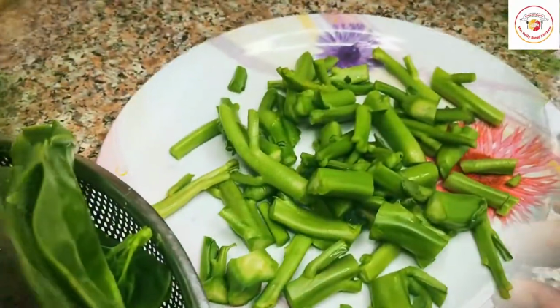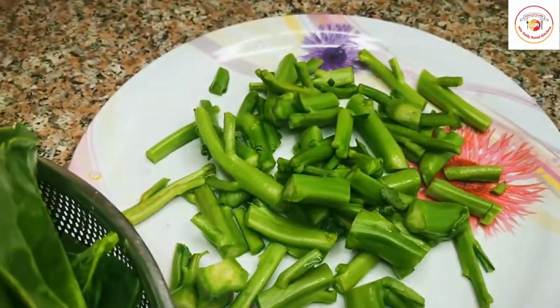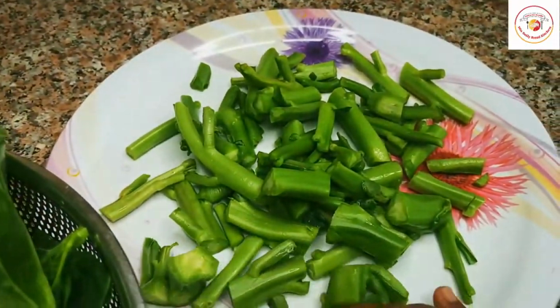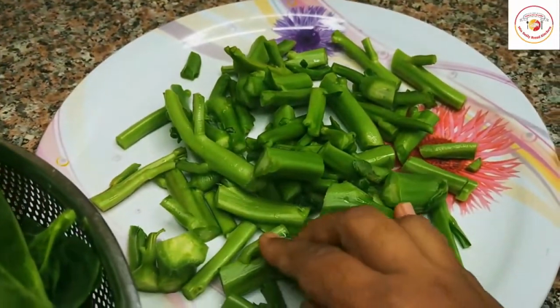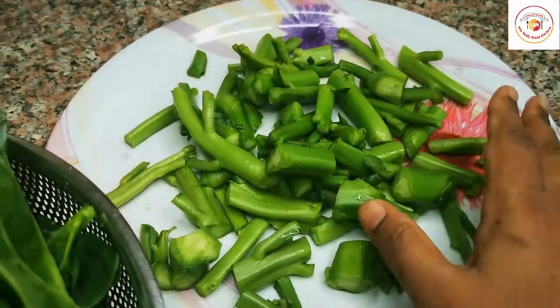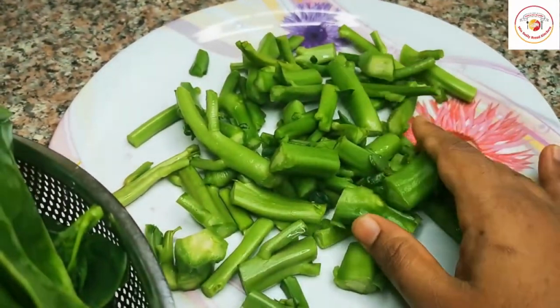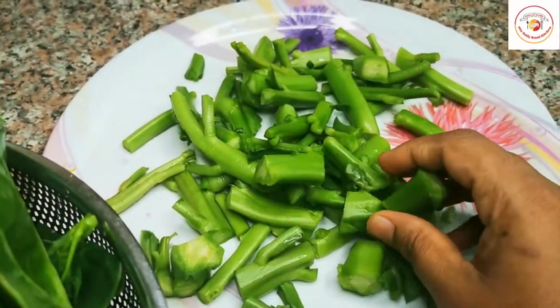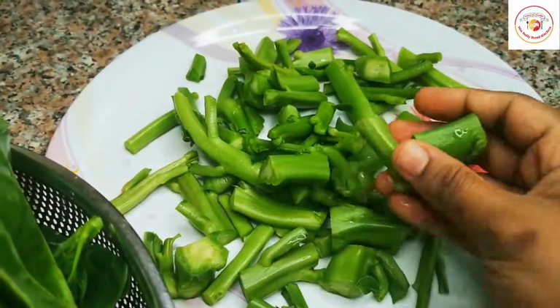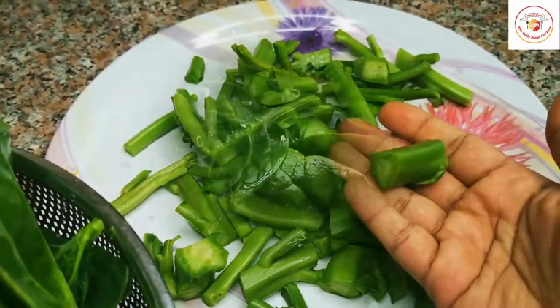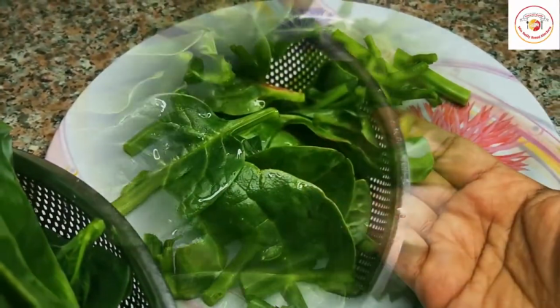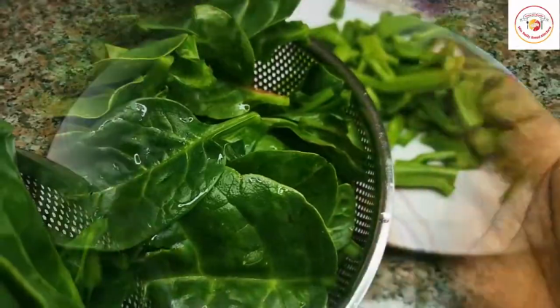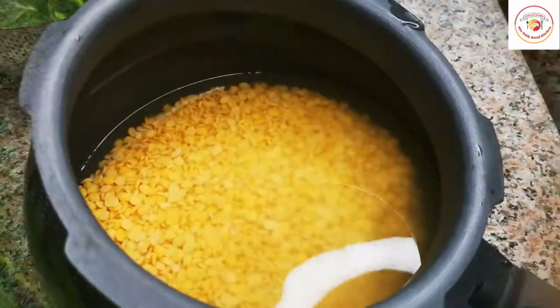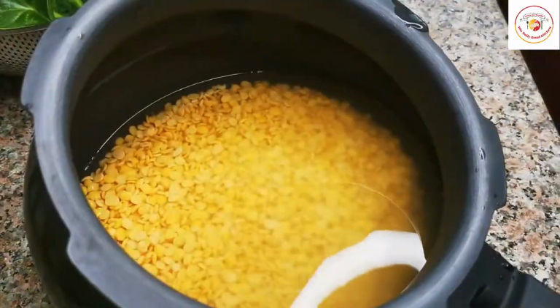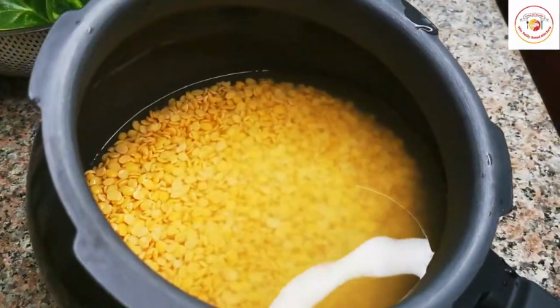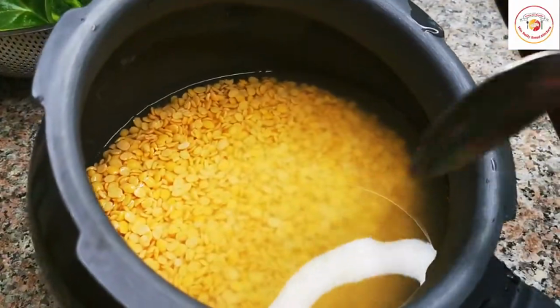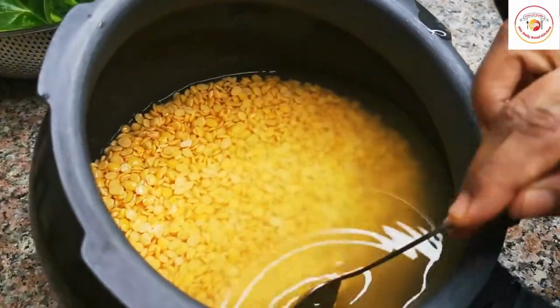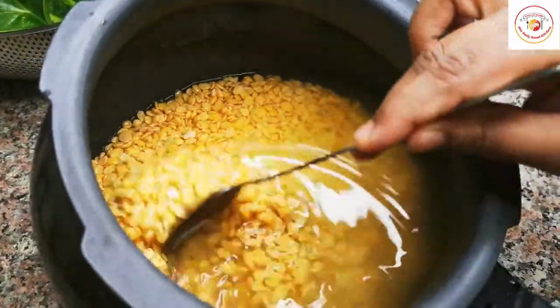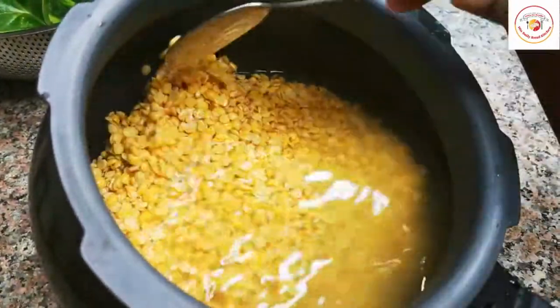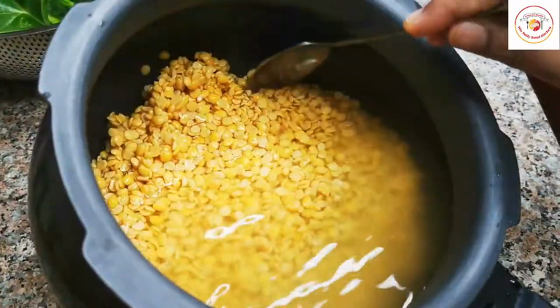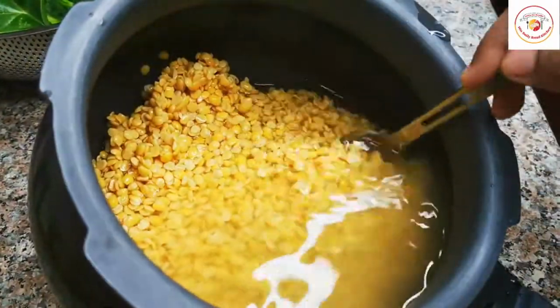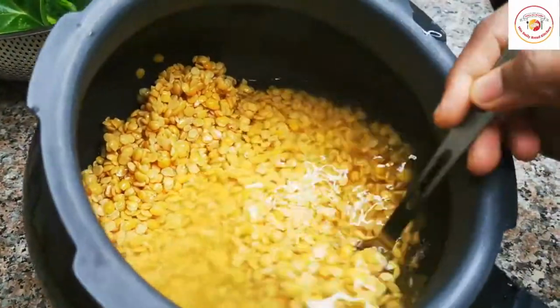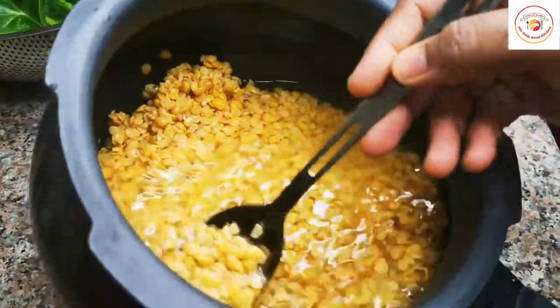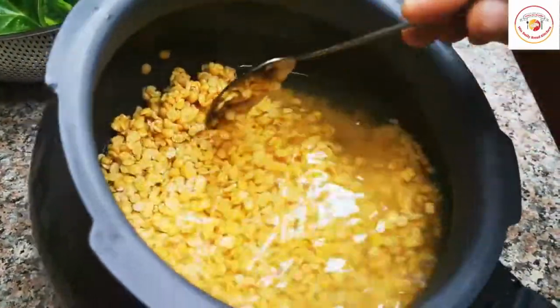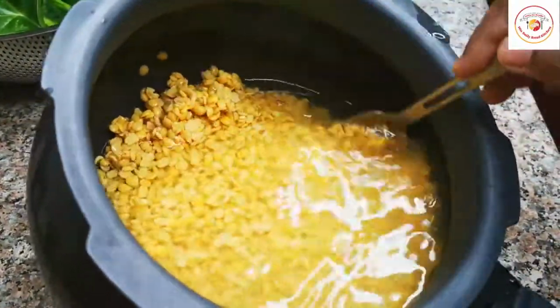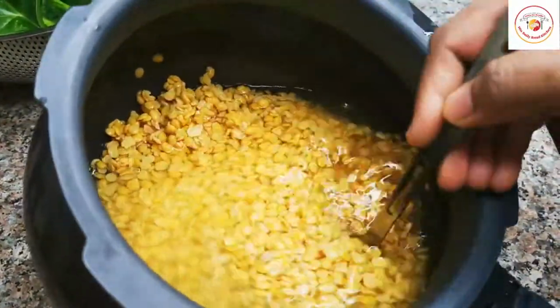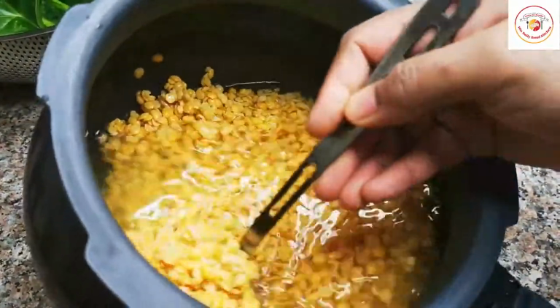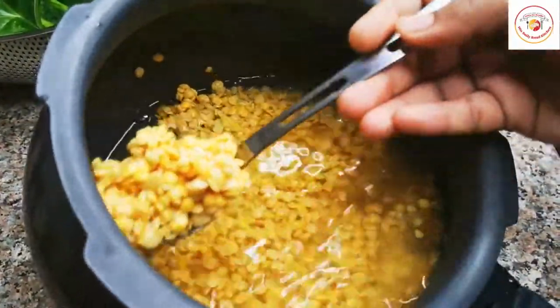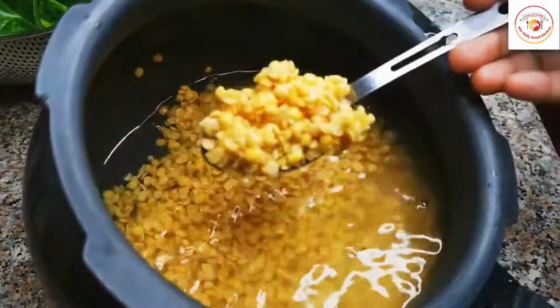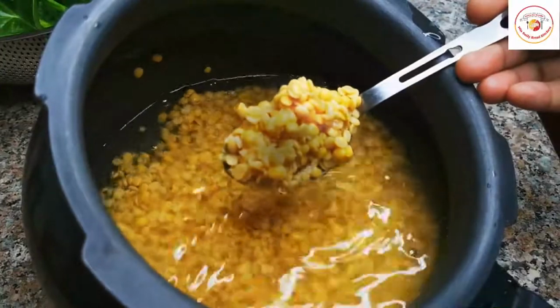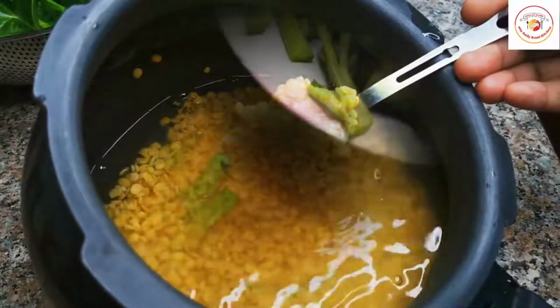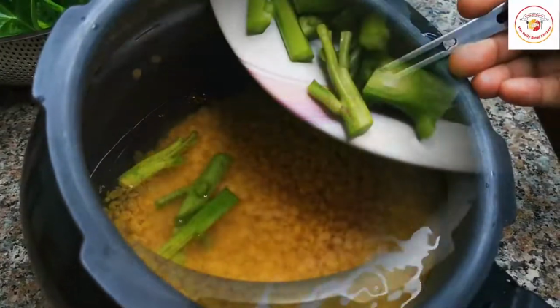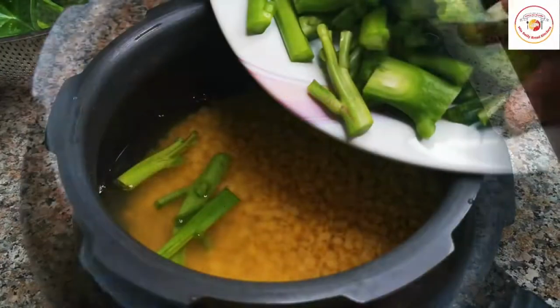I have used the leaf and stem separately. I have soaked toor dal for 30 minutes, which I'm going to cook in a pressure cooker.